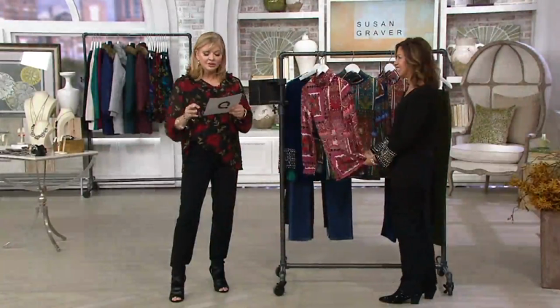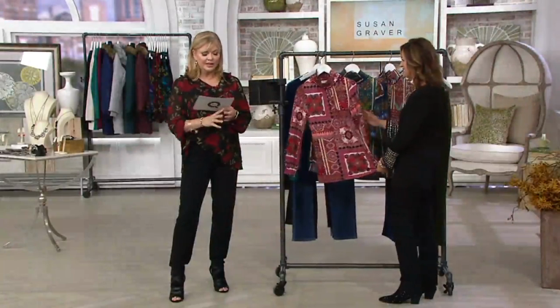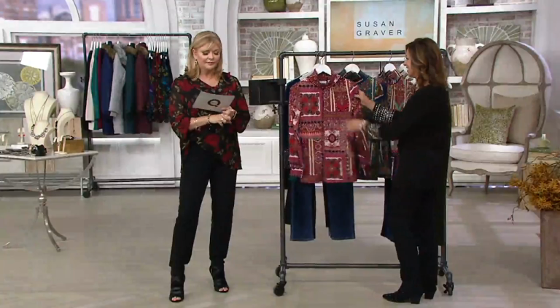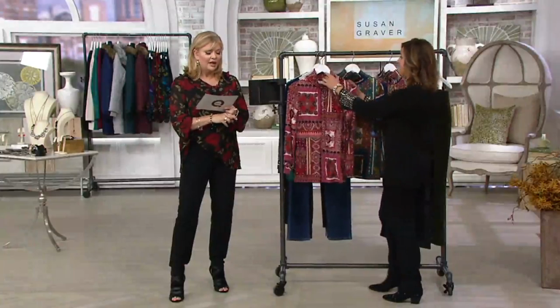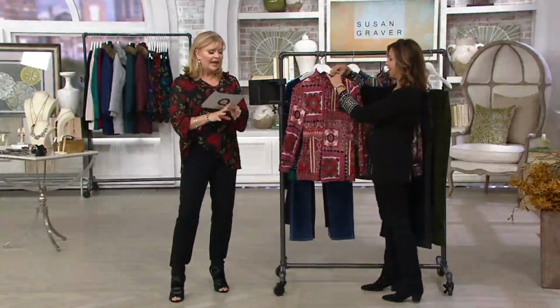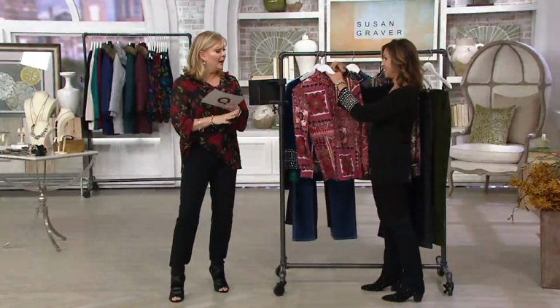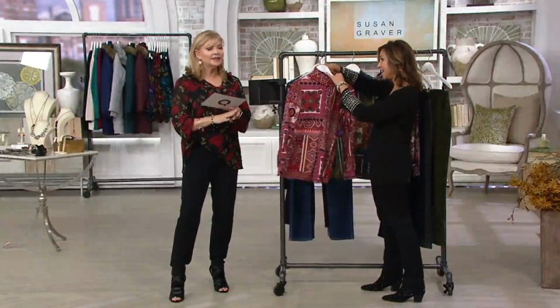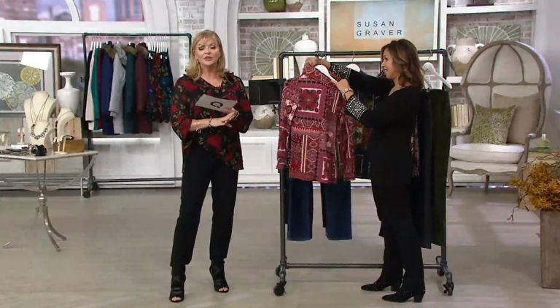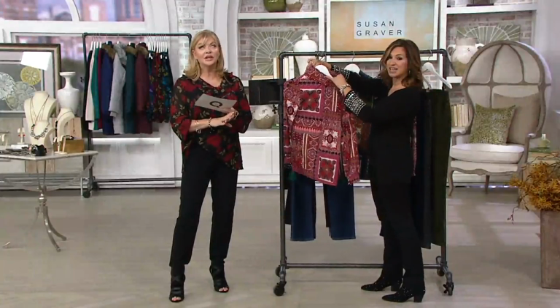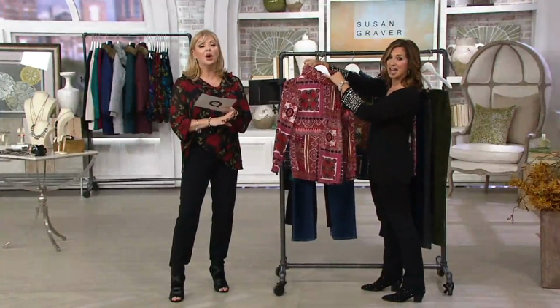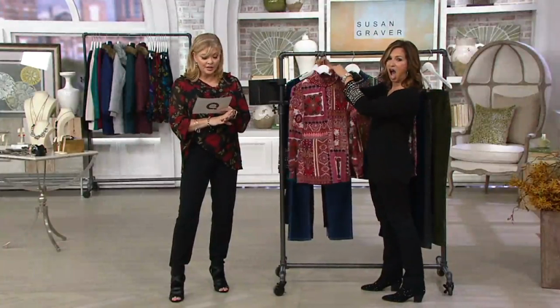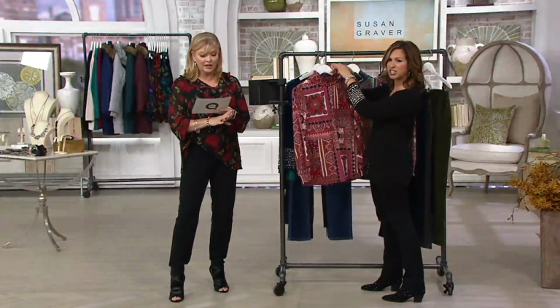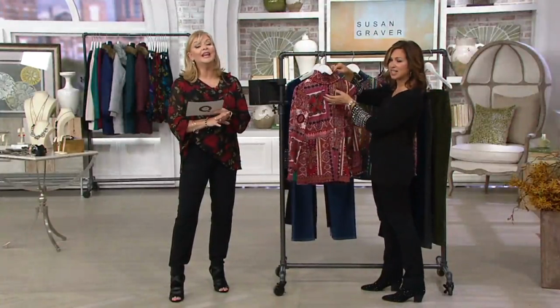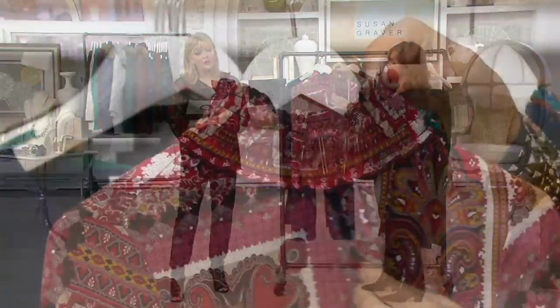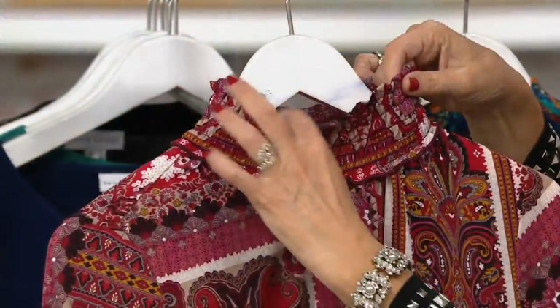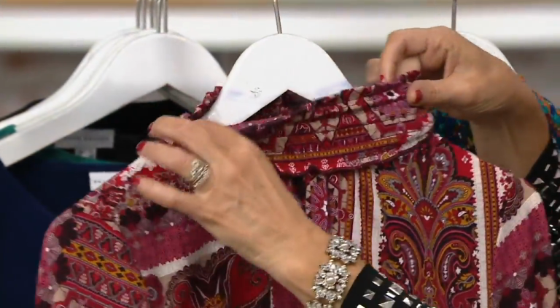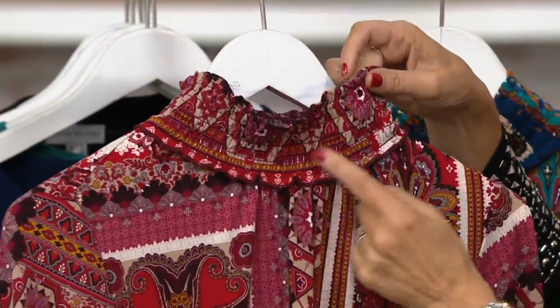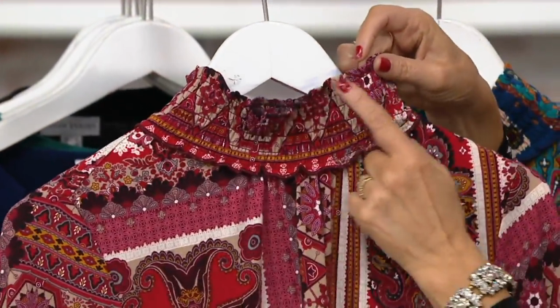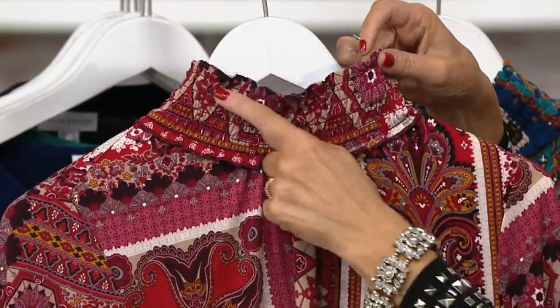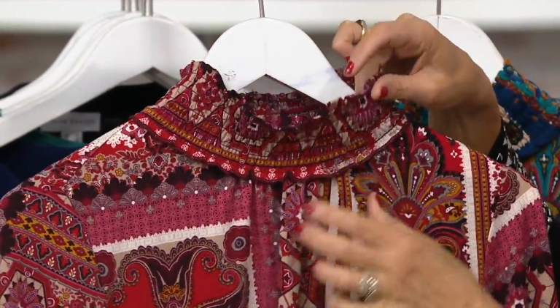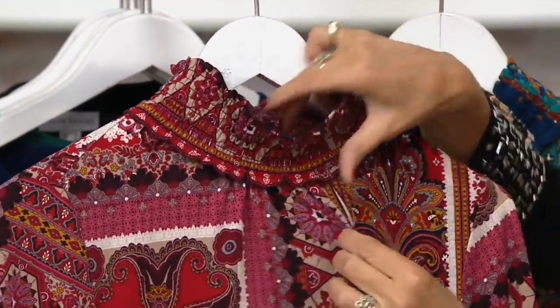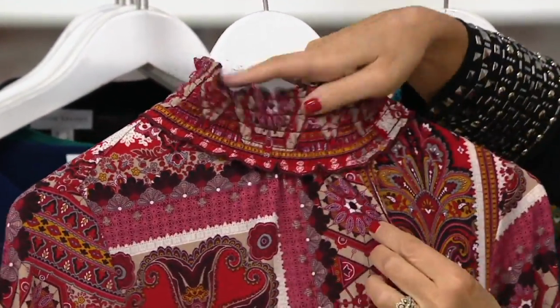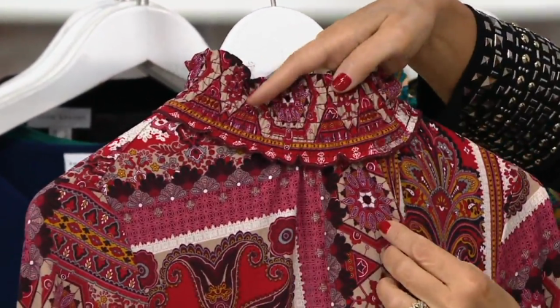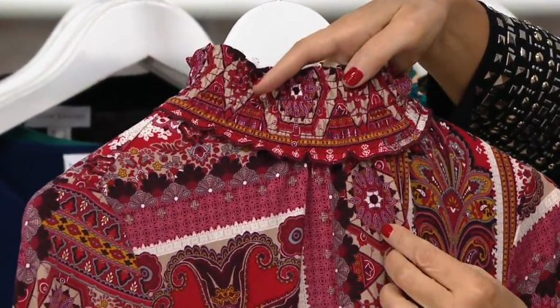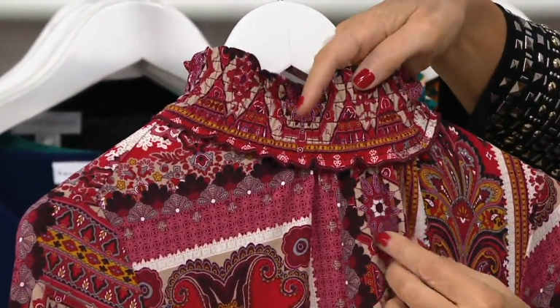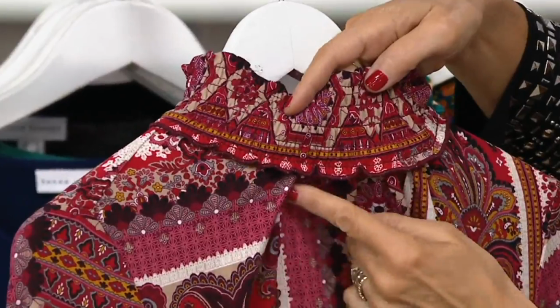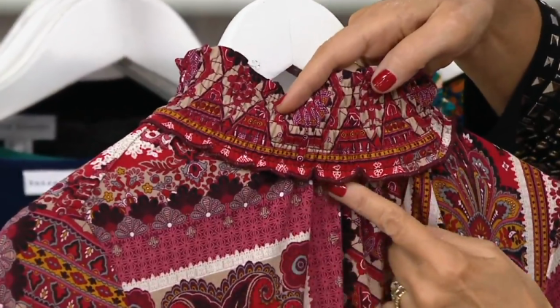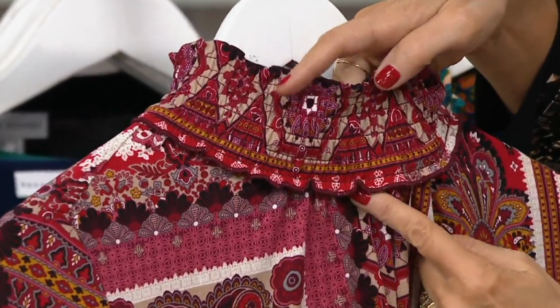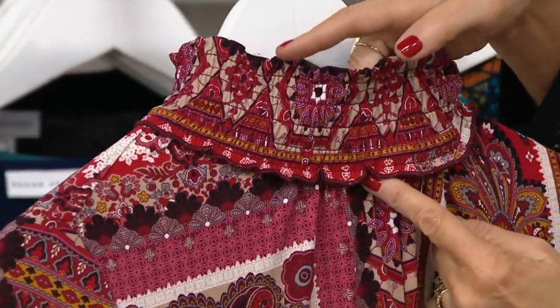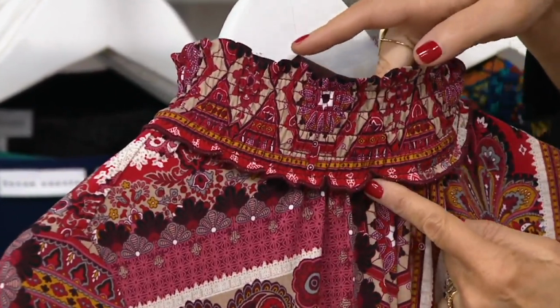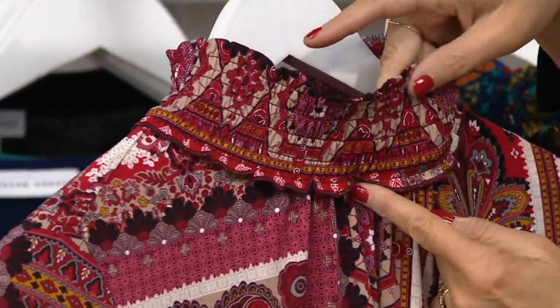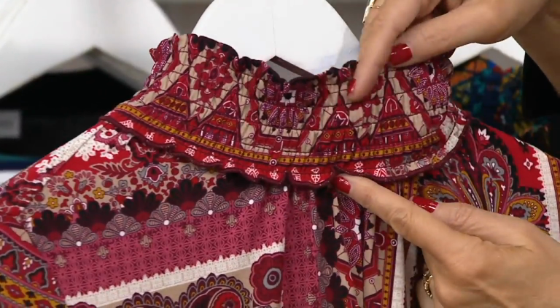New this week — yay! A mock neck top, which Susan does oh so well, in a print for you. Three easy pays of $19.98. Look how pretty. There are three colorways to this. That's the red. This is gorgeous.